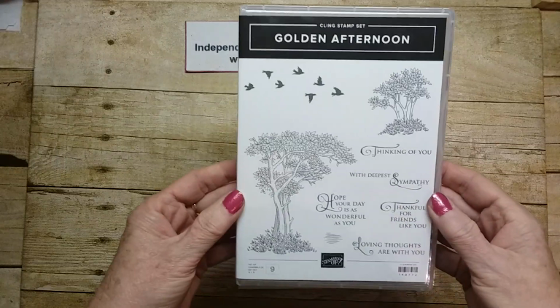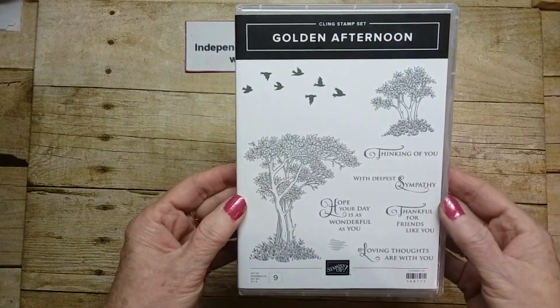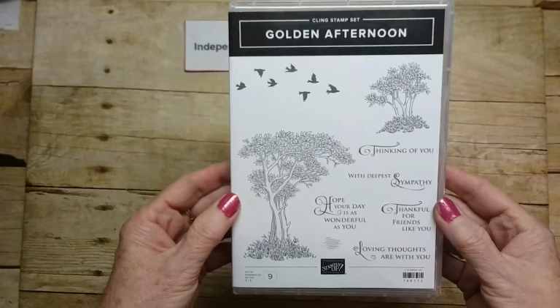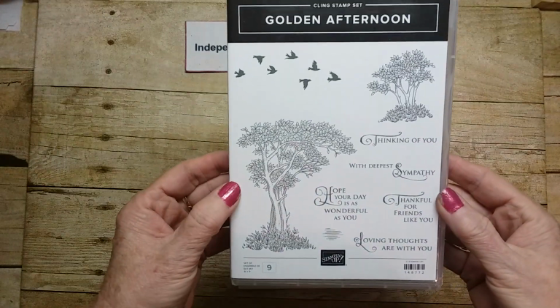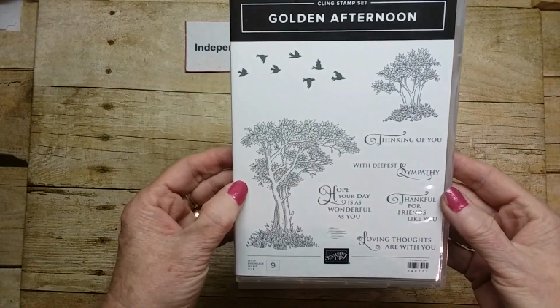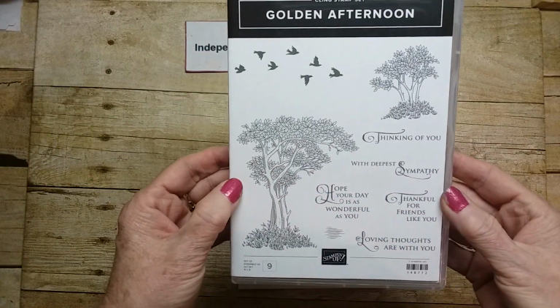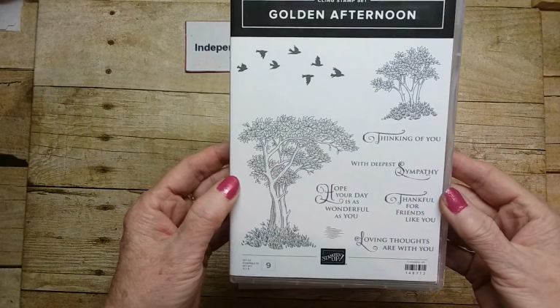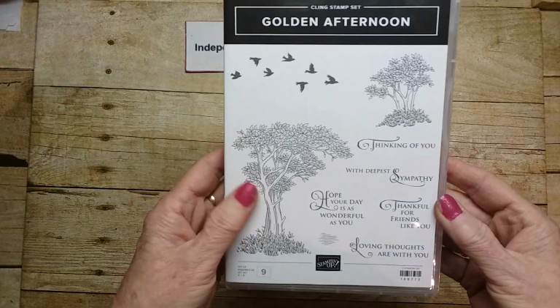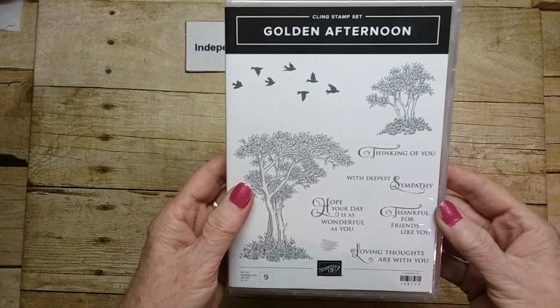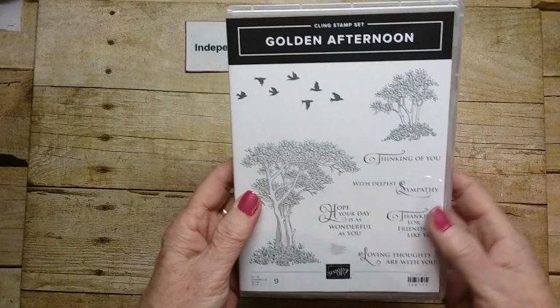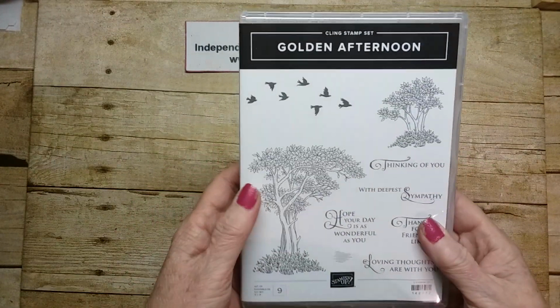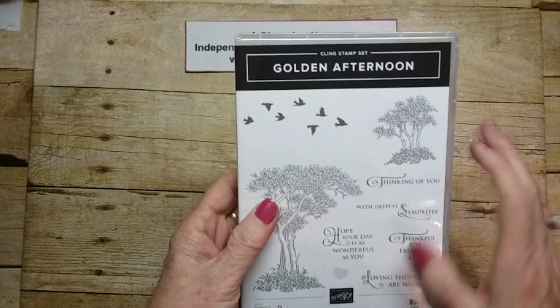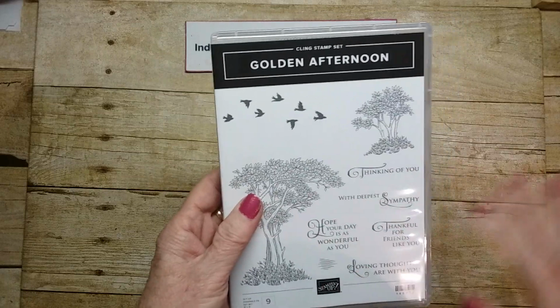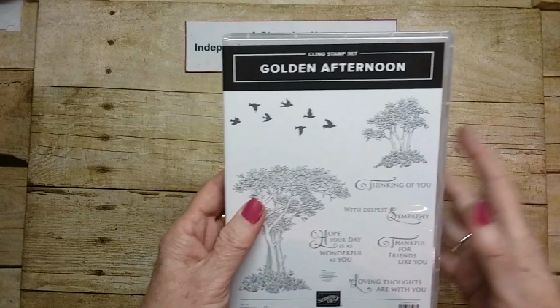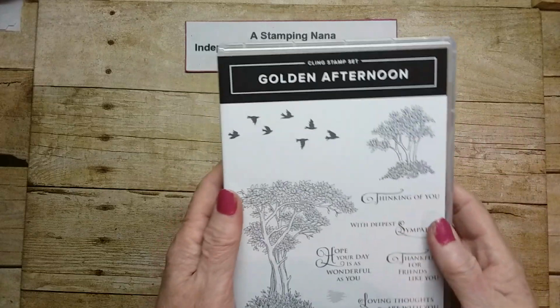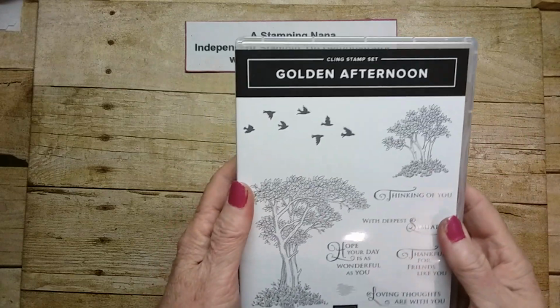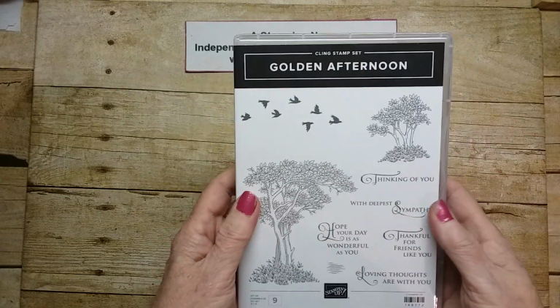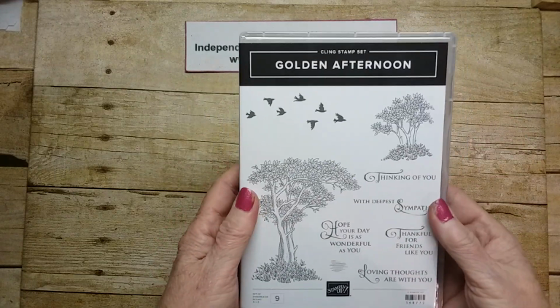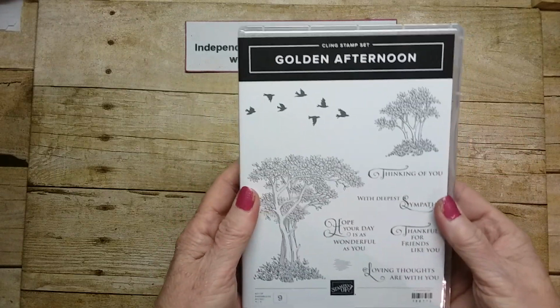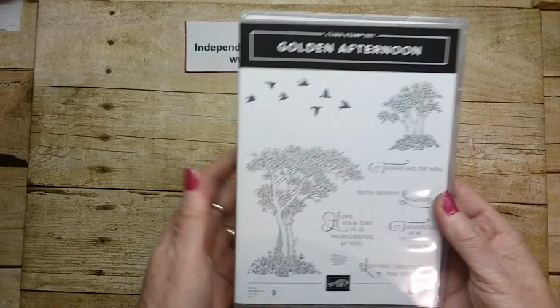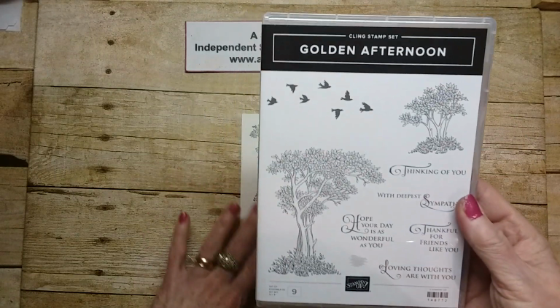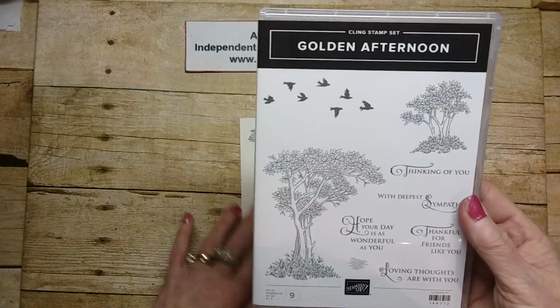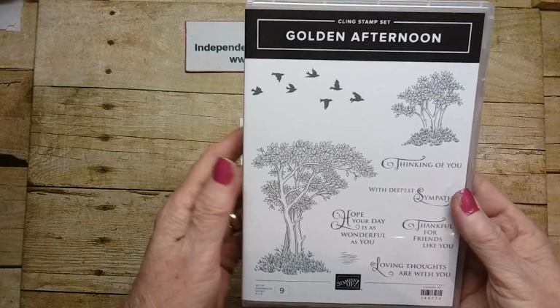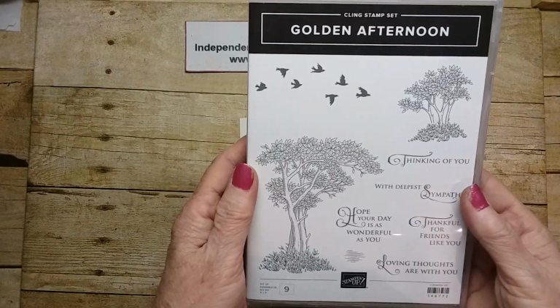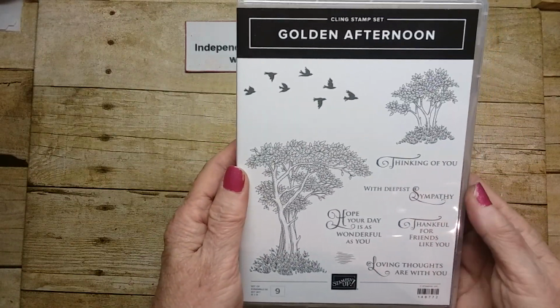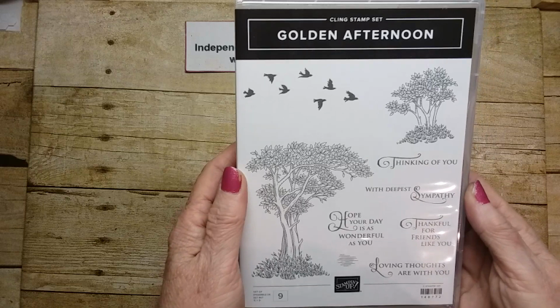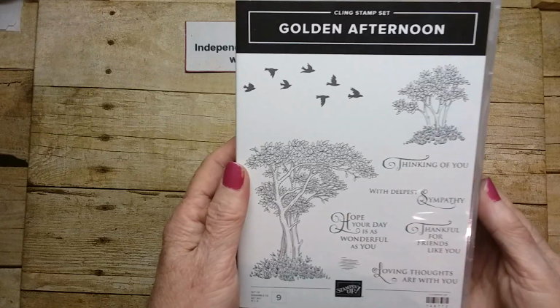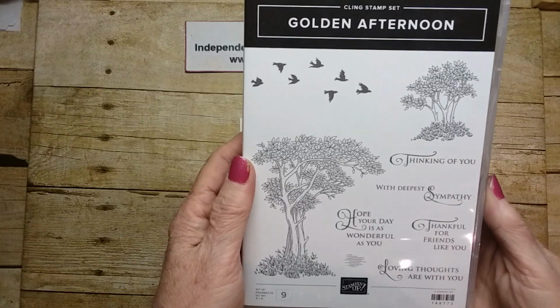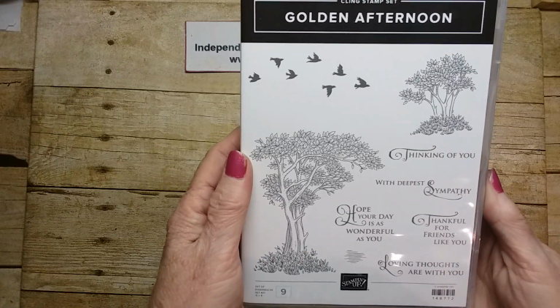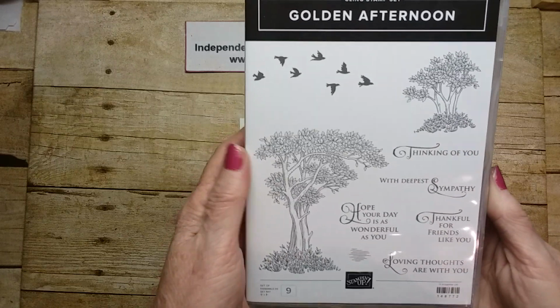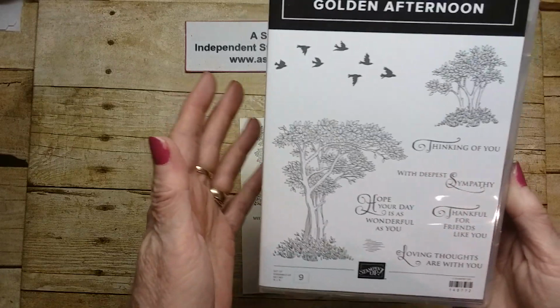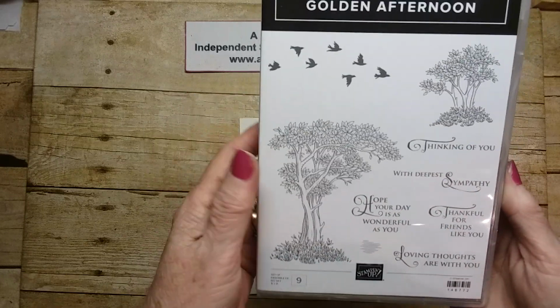It's a very pretty little stamp set. There is nothing that goes along with it, so it's just a standalone stamp set, but lots of things in the catalogs do match.